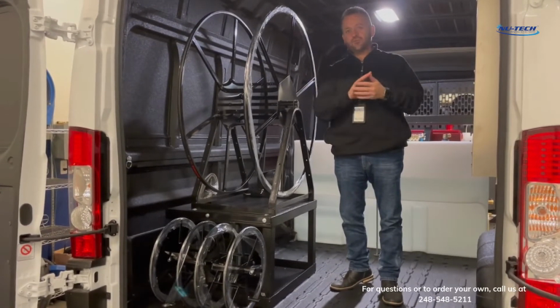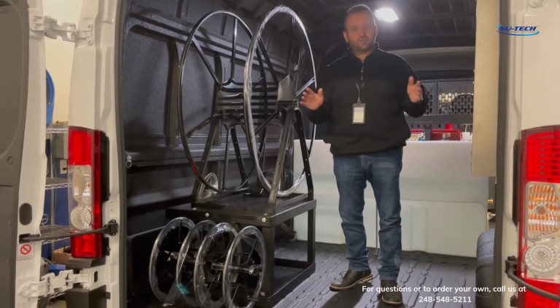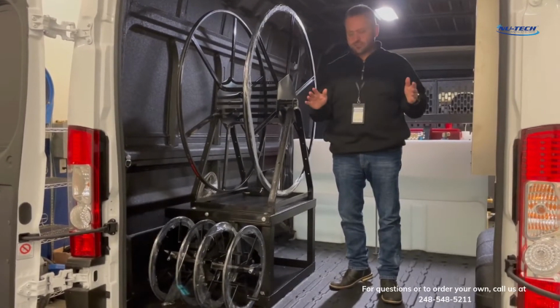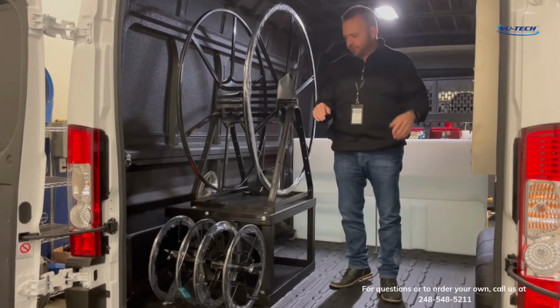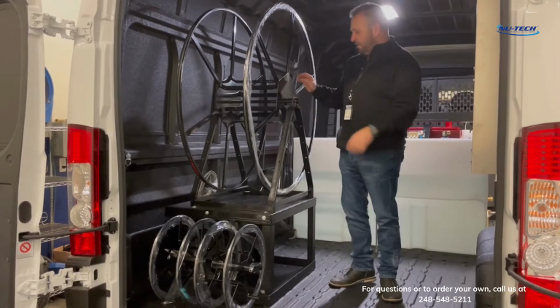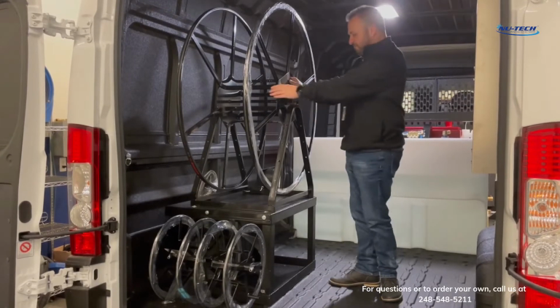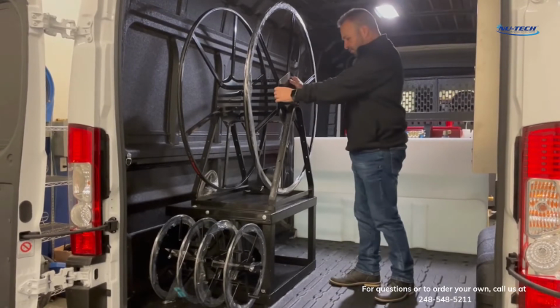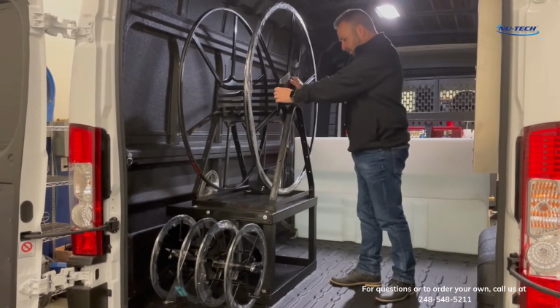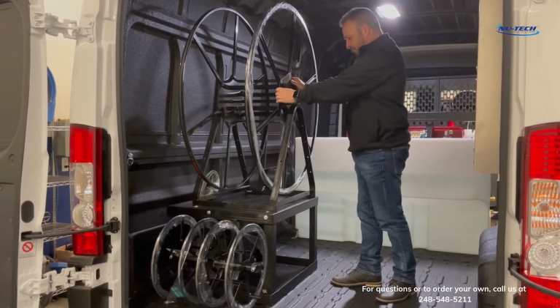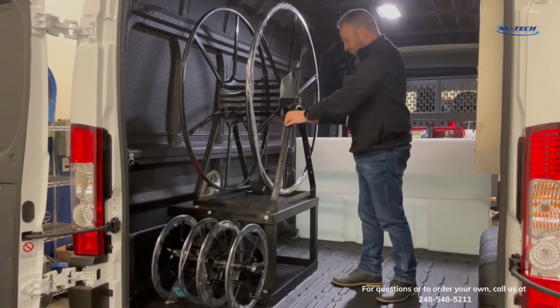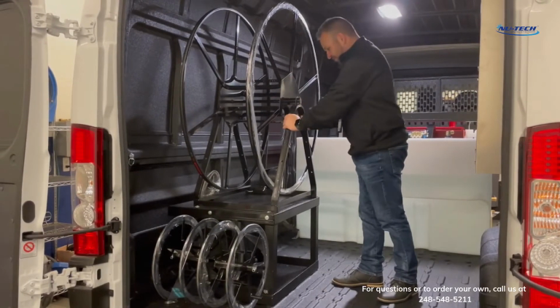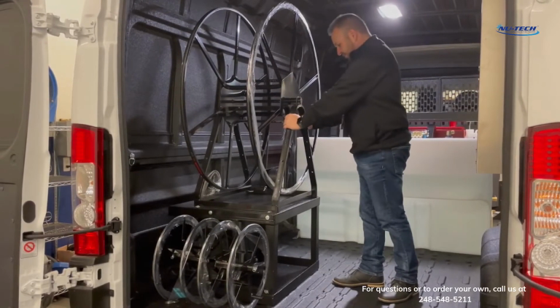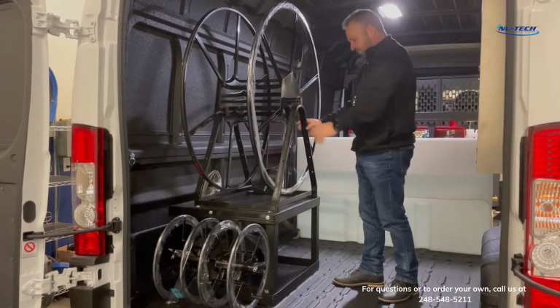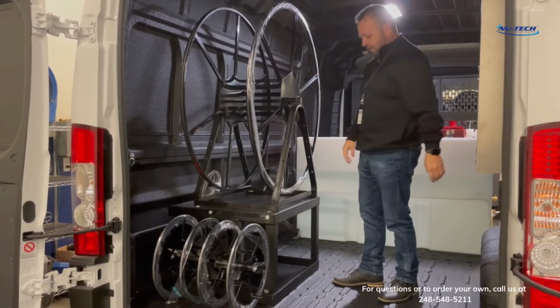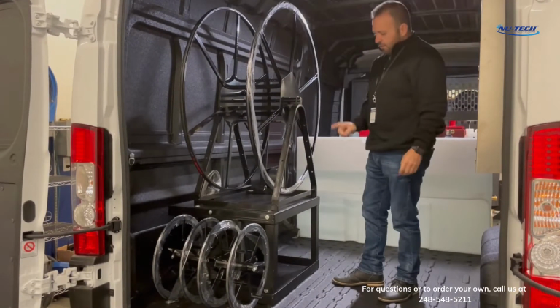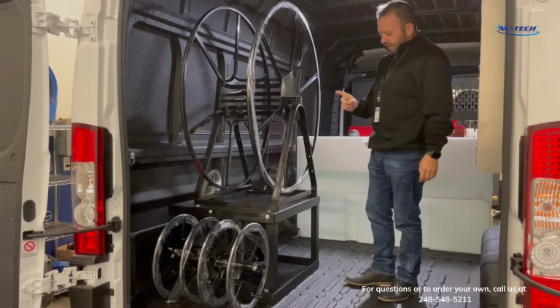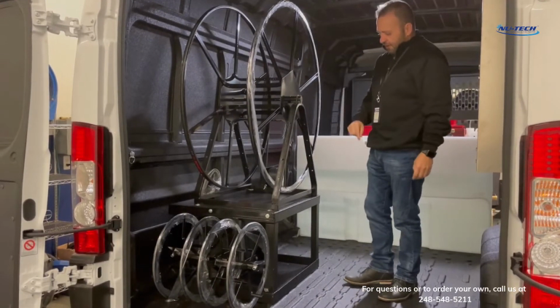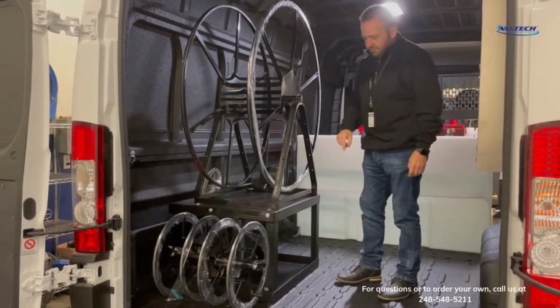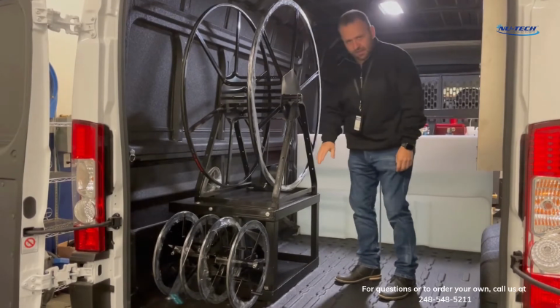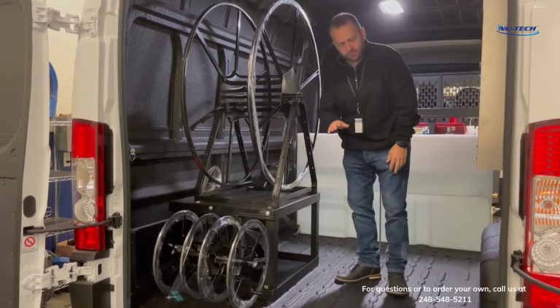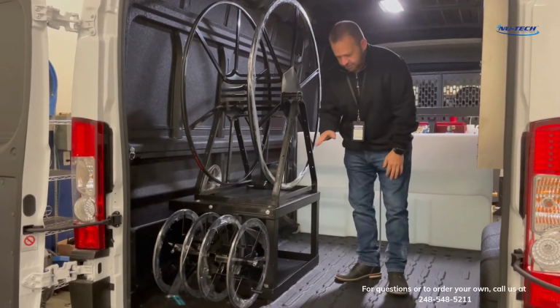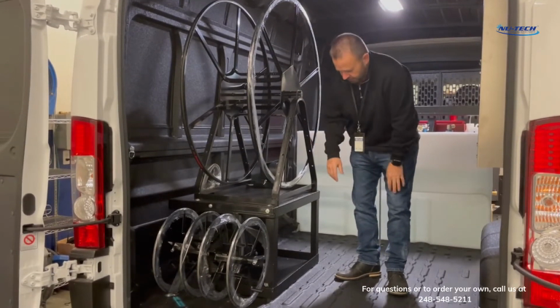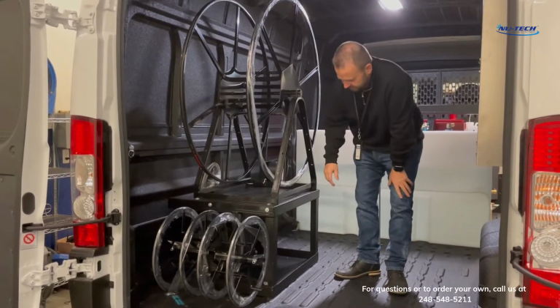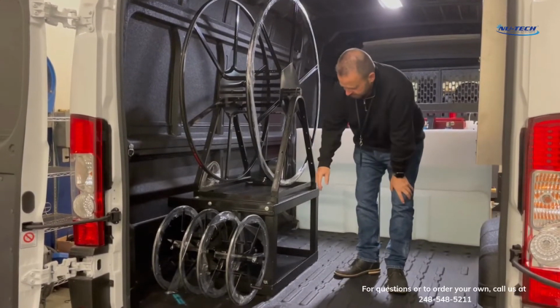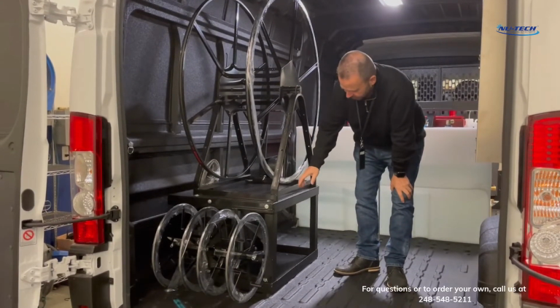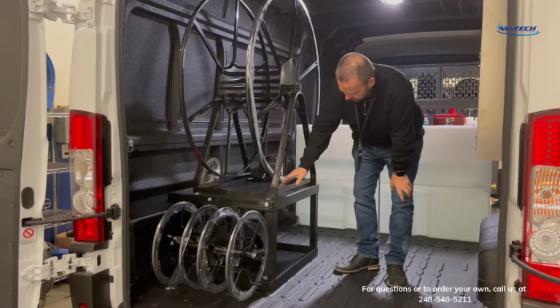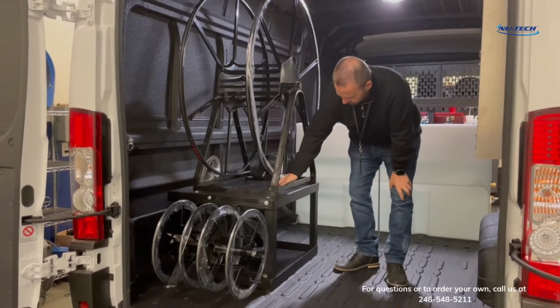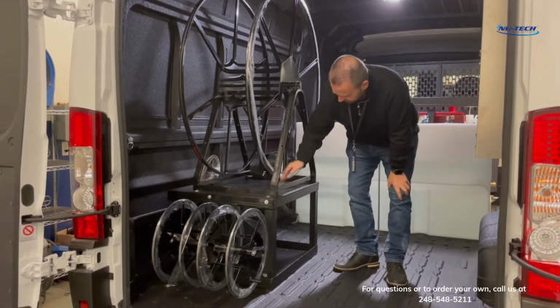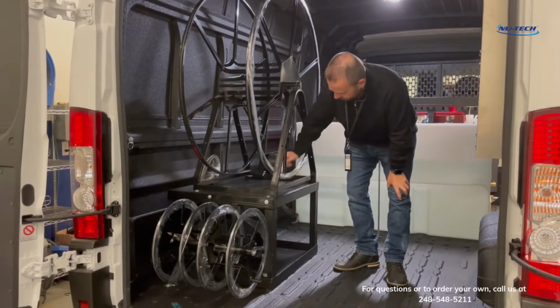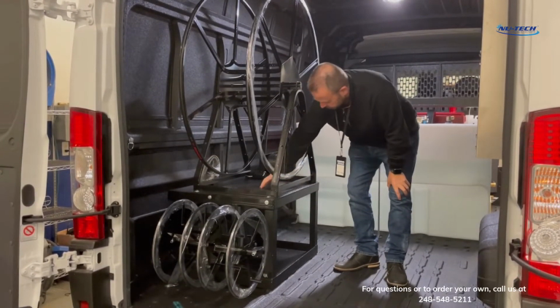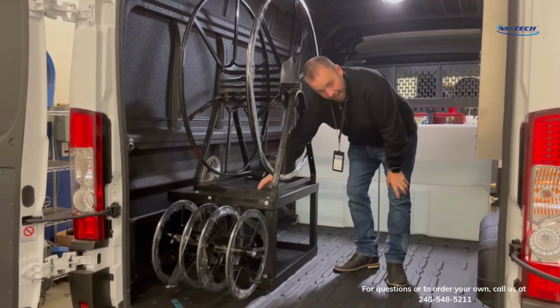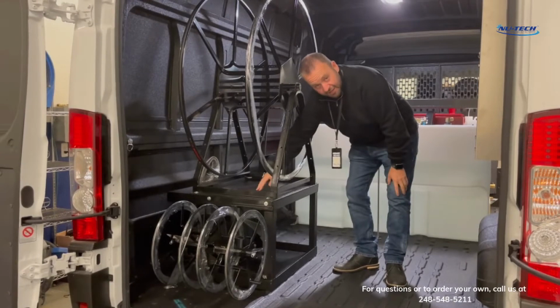It's very, very durable. It makes the reel unbelievably sound and sturdy. What's nice about this stand versus all the other ones that we see in the marketplace is it actually has a complete top on it.